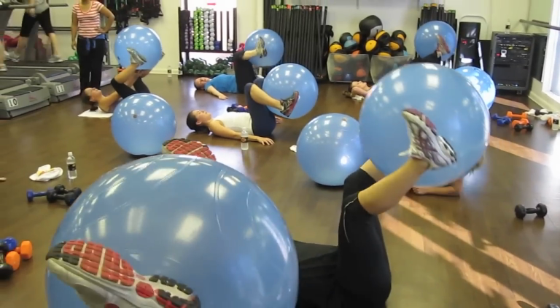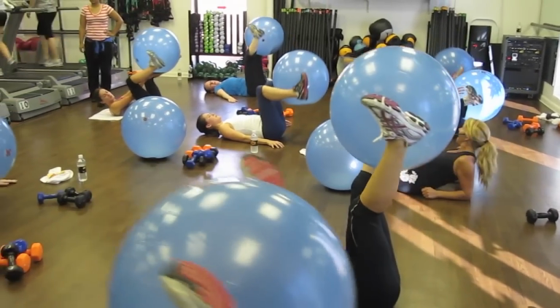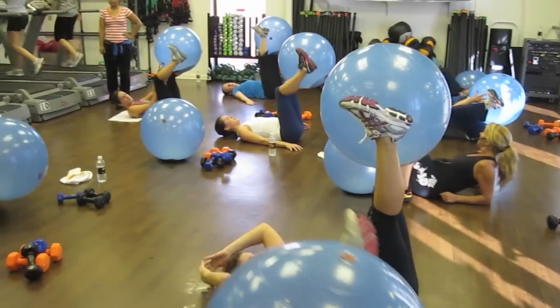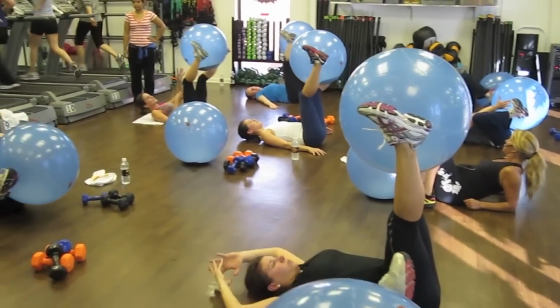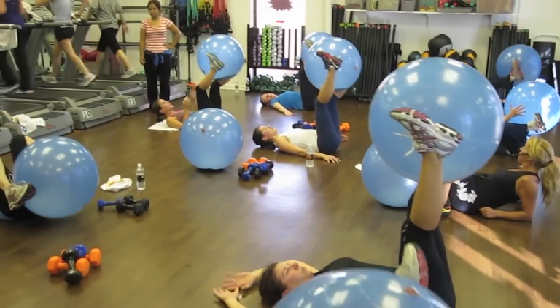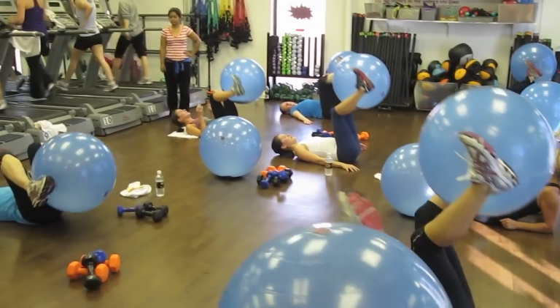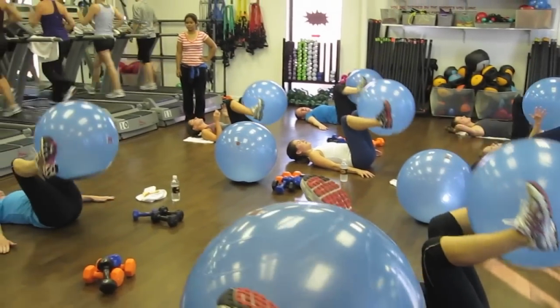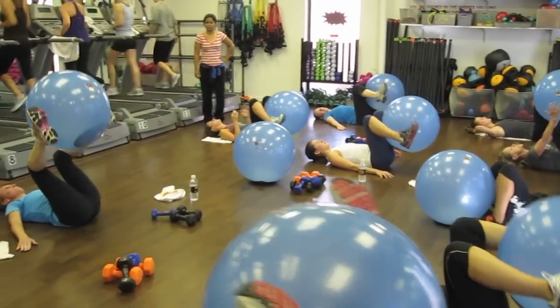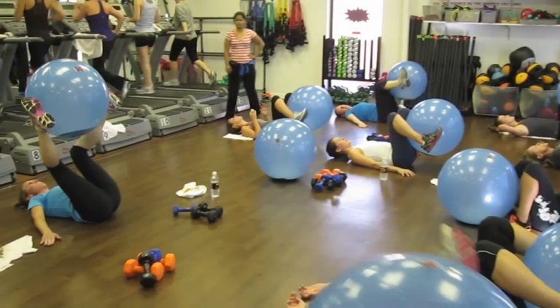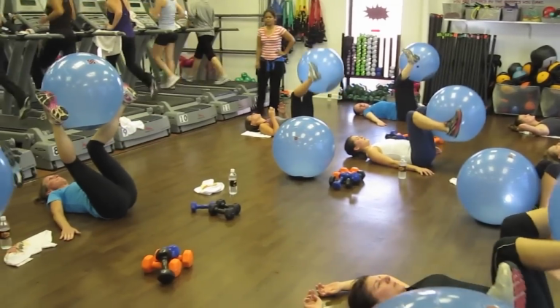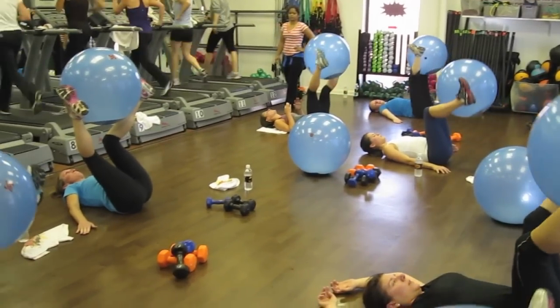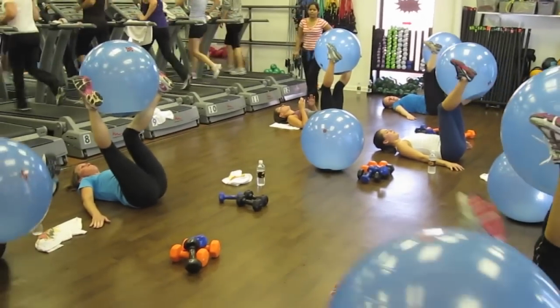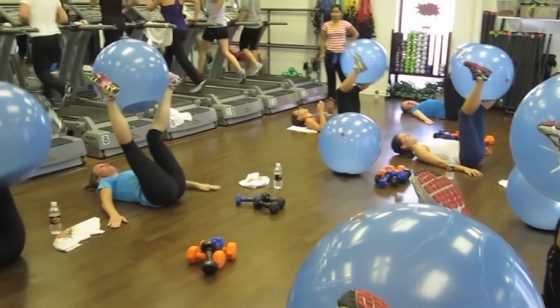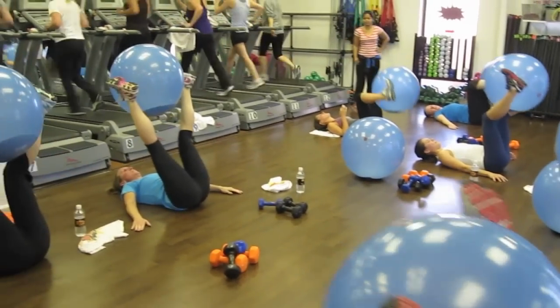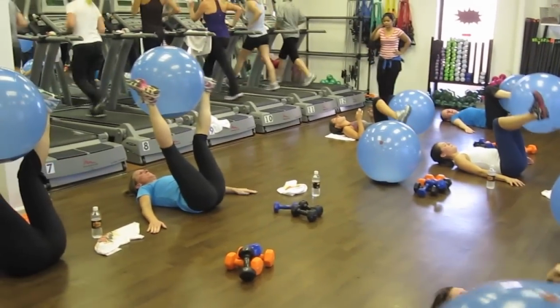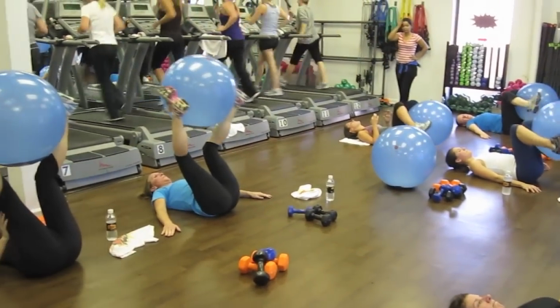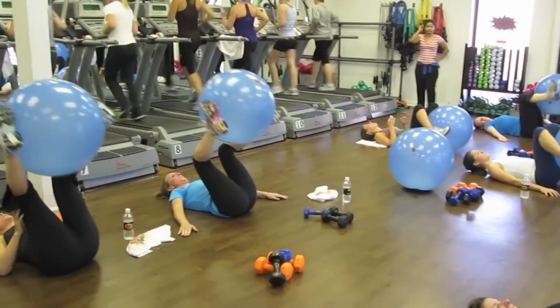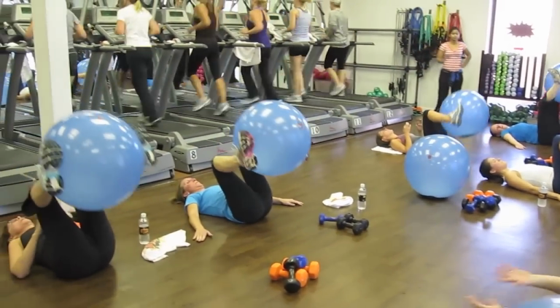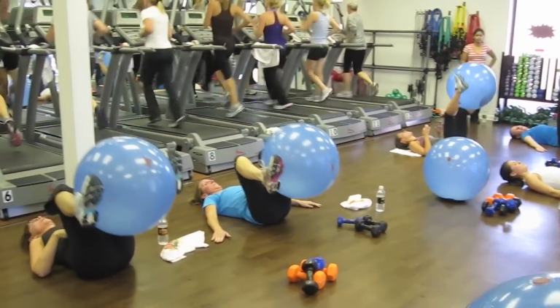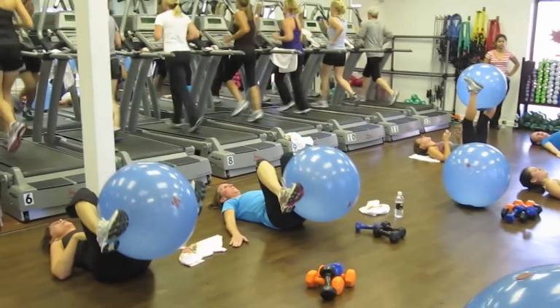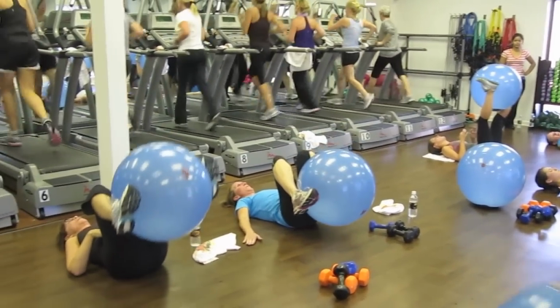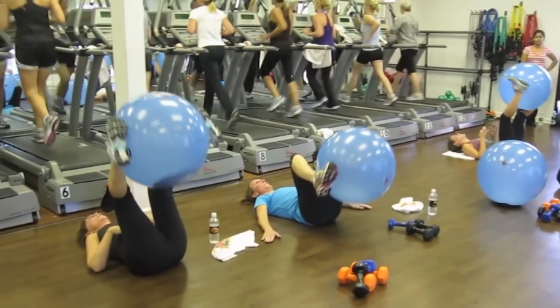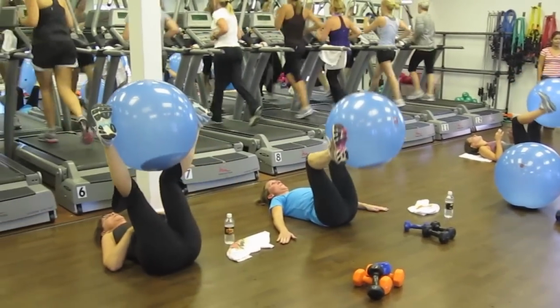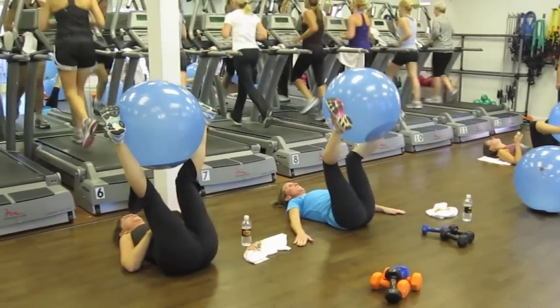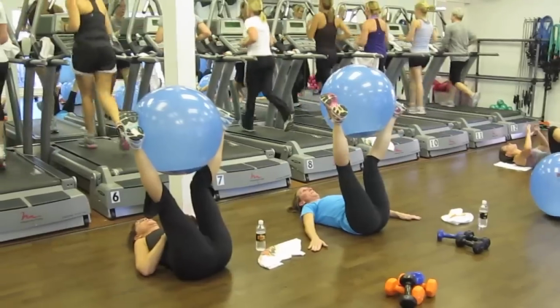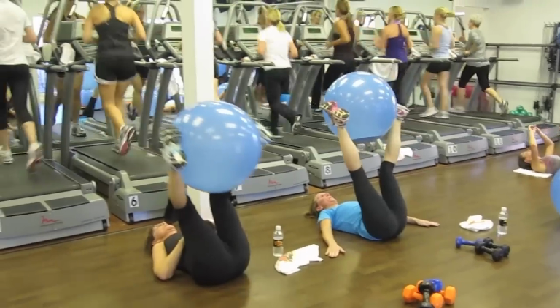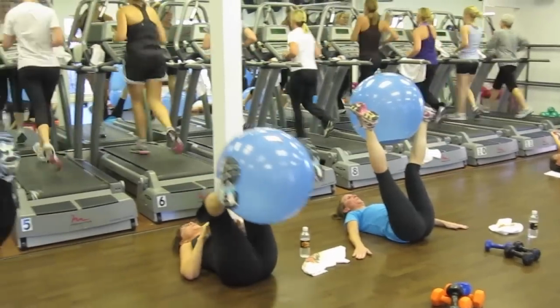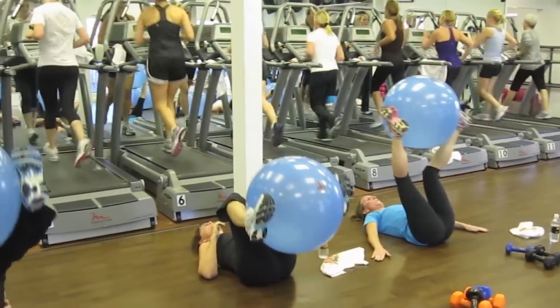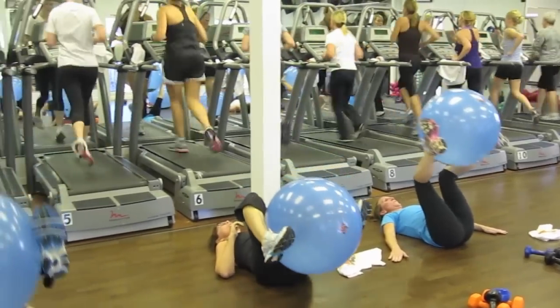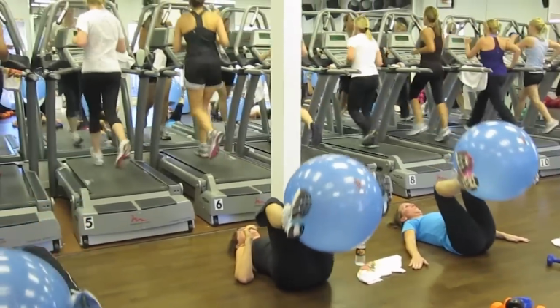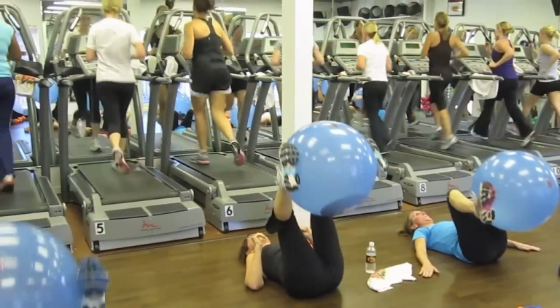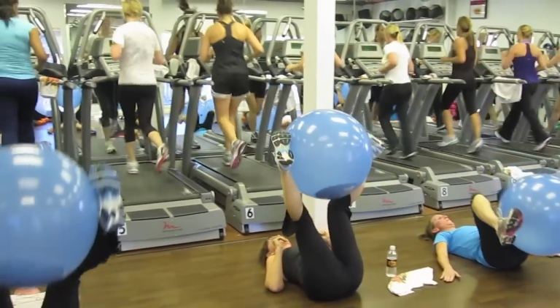That's it. Squeeze. Come on, Trent. You've done great. Stay on there and take it down to 4.0.